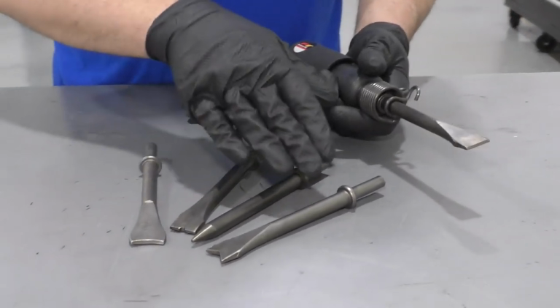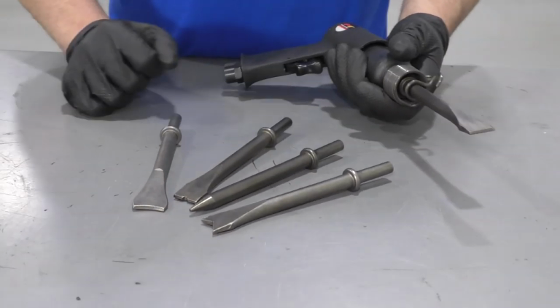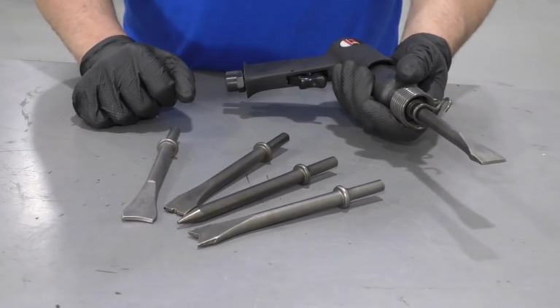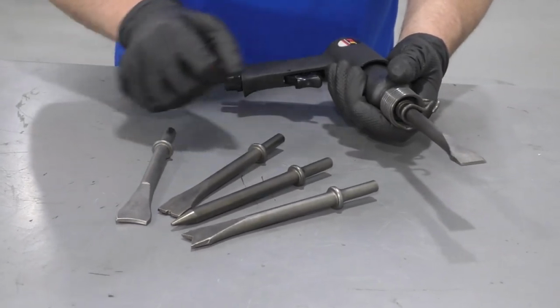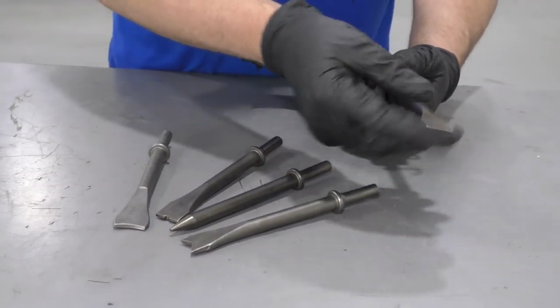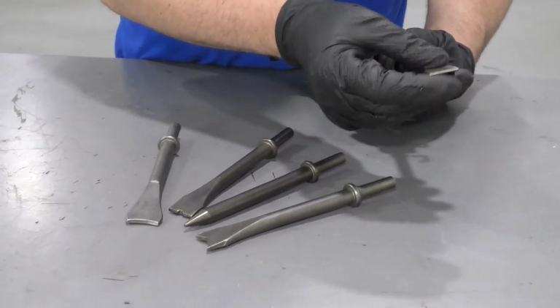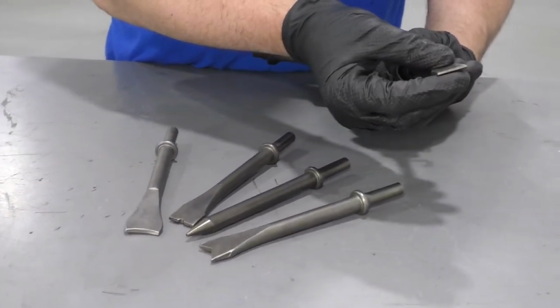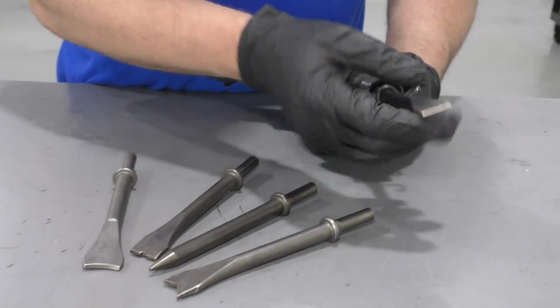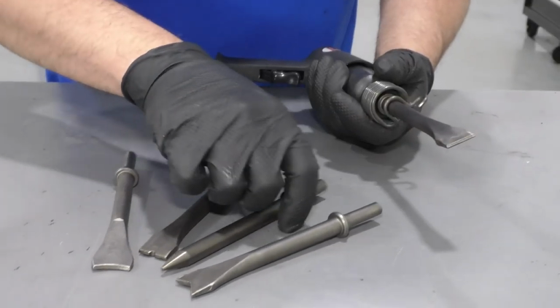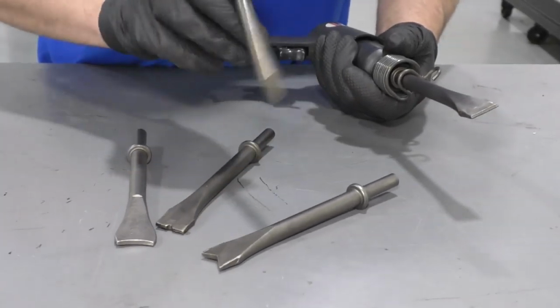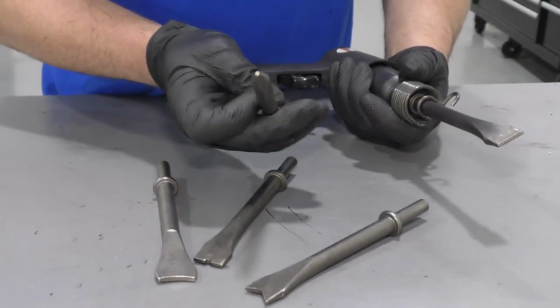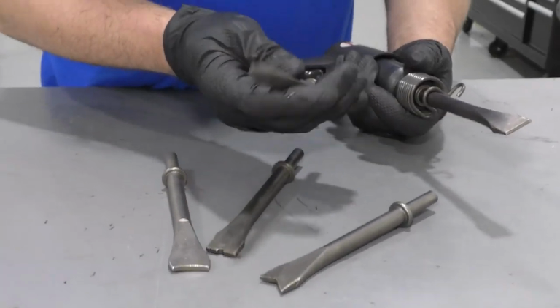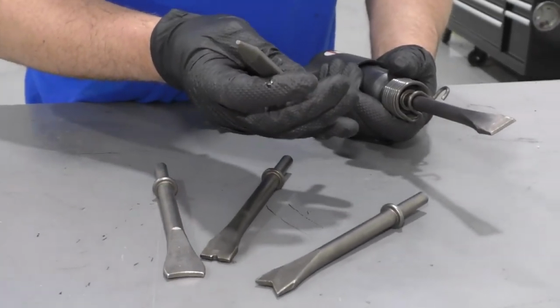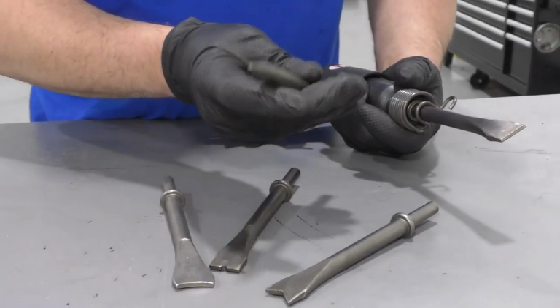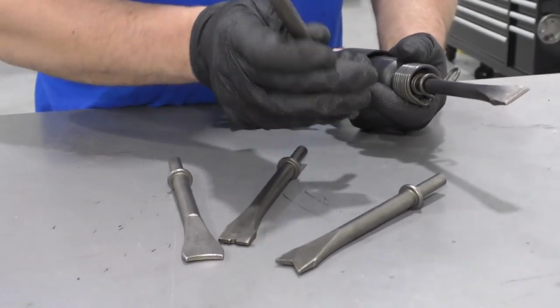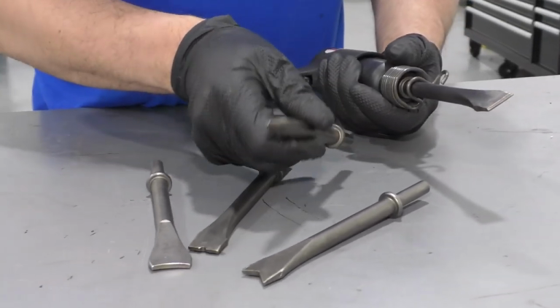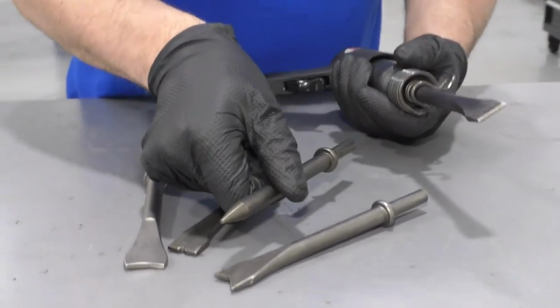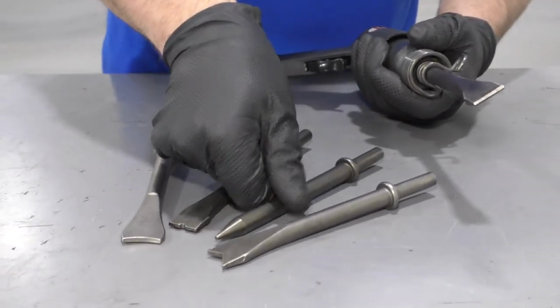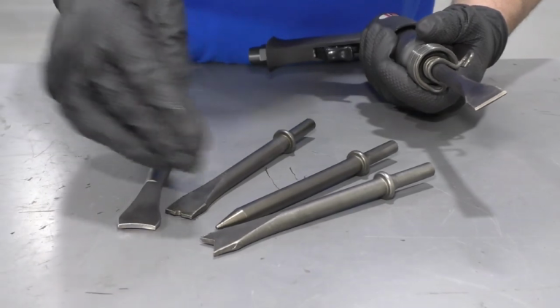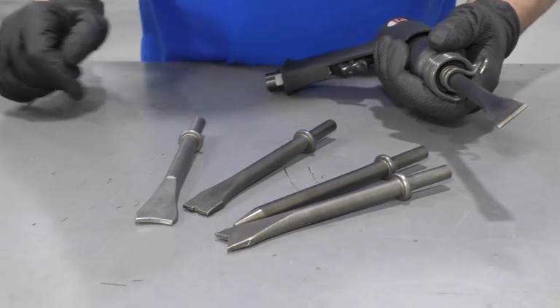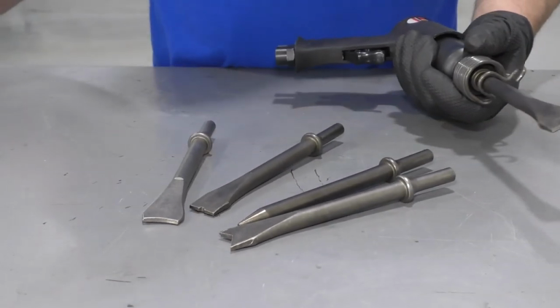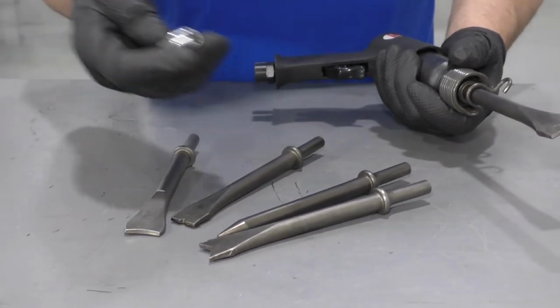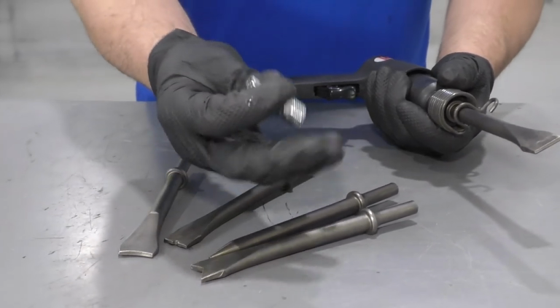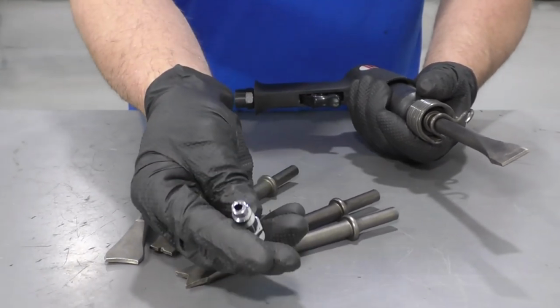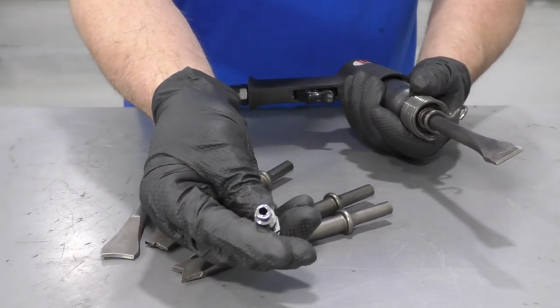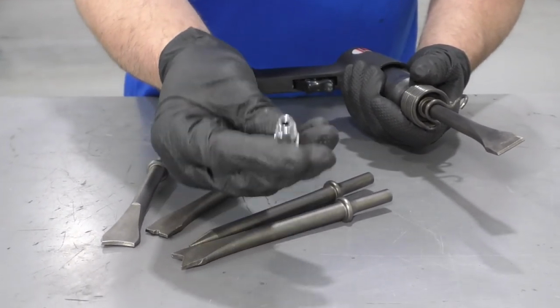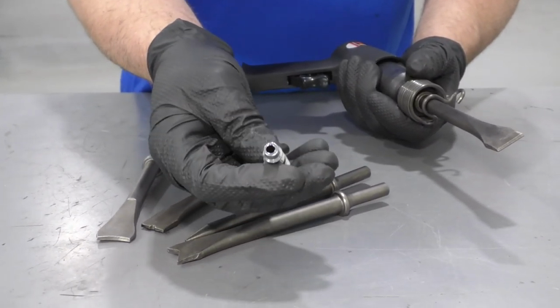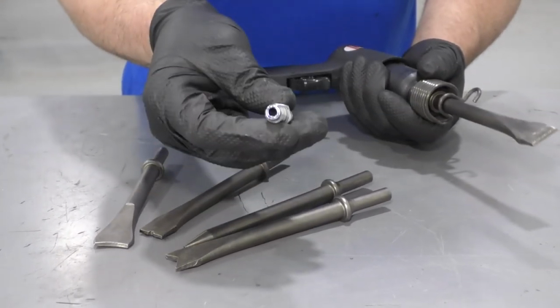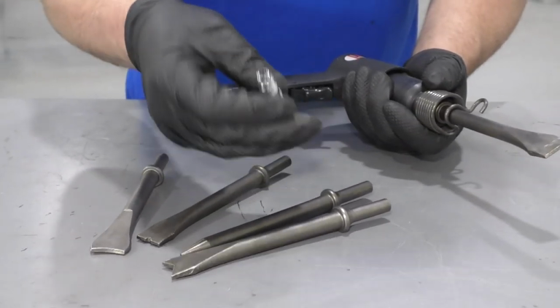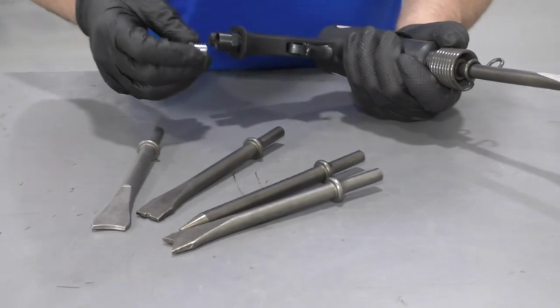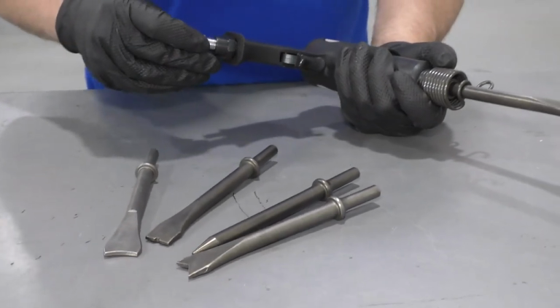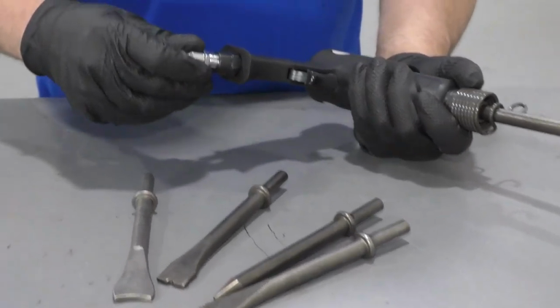It comes with a bunch of different bits. This is a nice chisel bit. This is also a nice punch bit — you're going to use that a lot — and a bunch of other ones. It comes with this style fitting so you can hook it up to your air compressor.